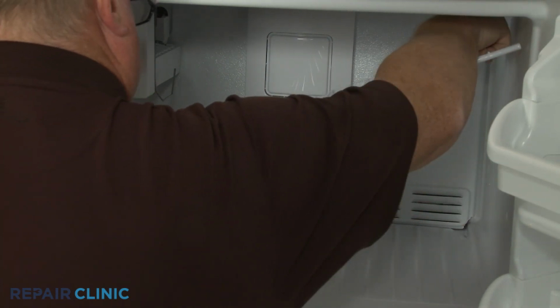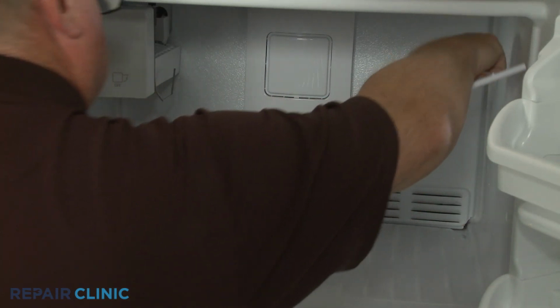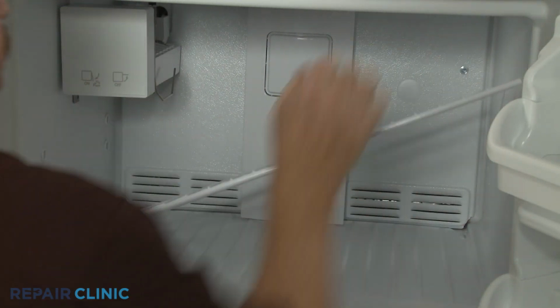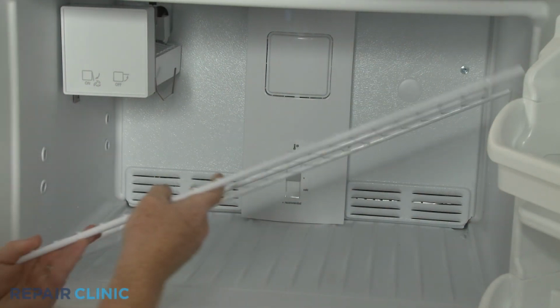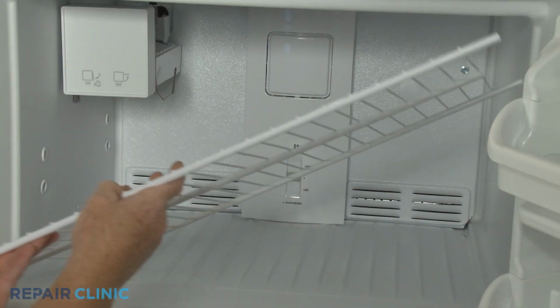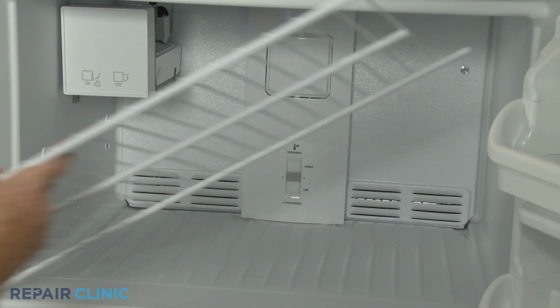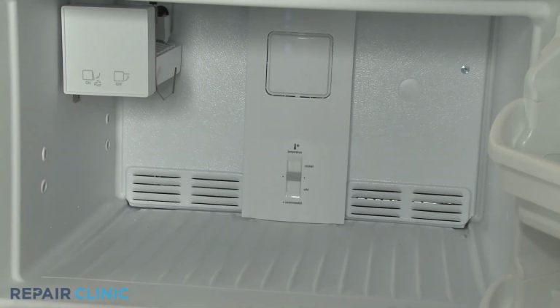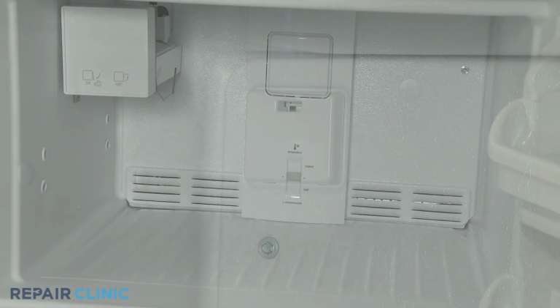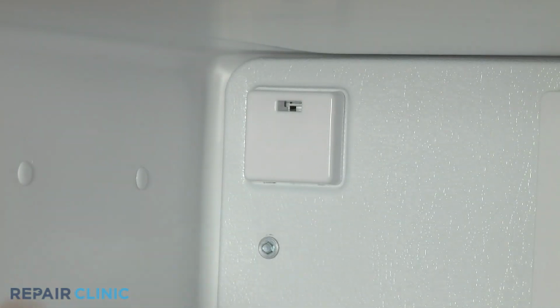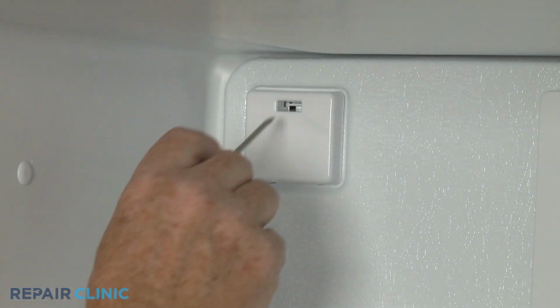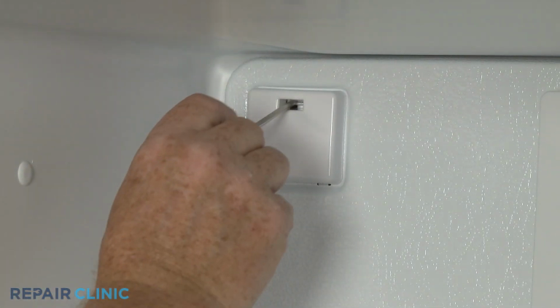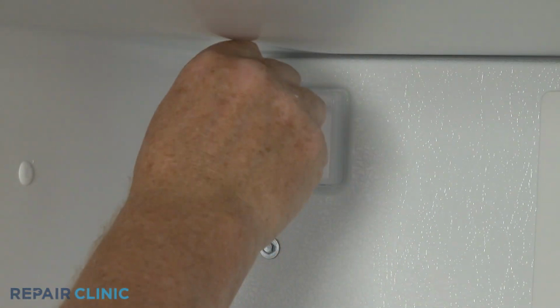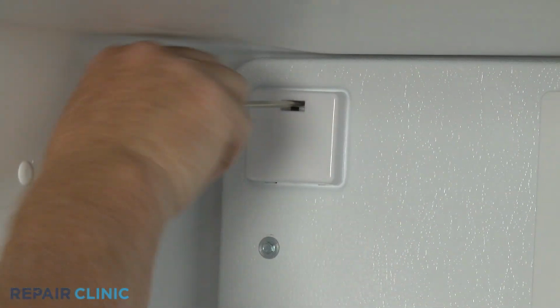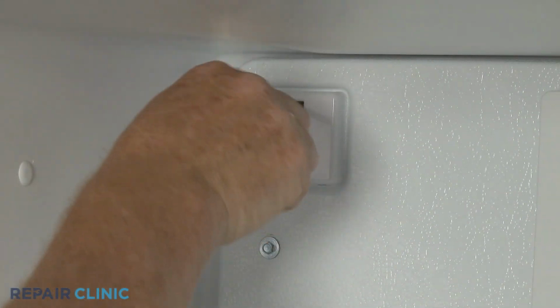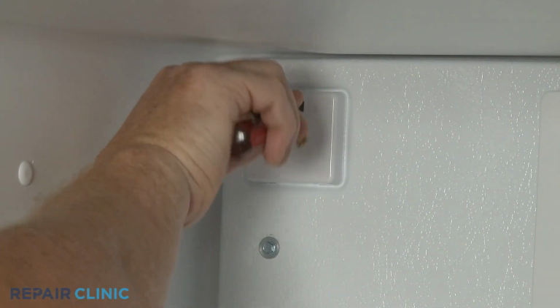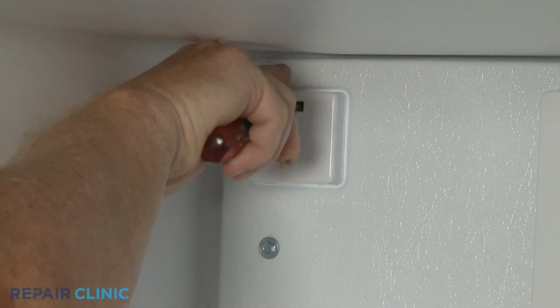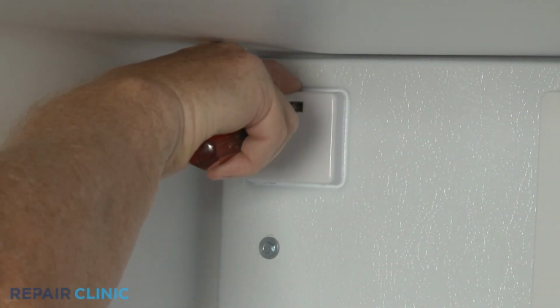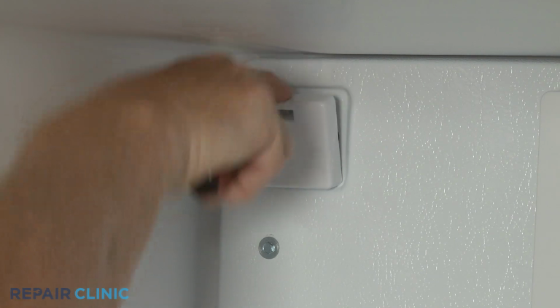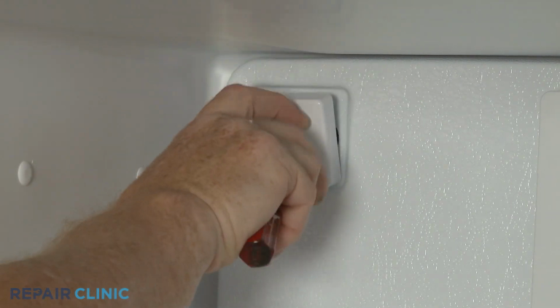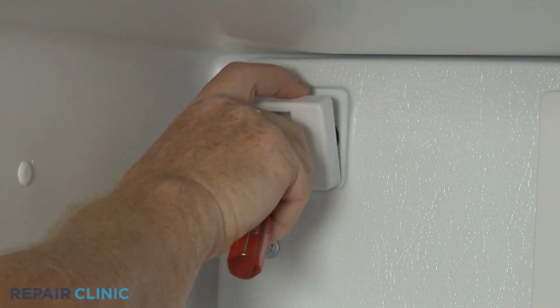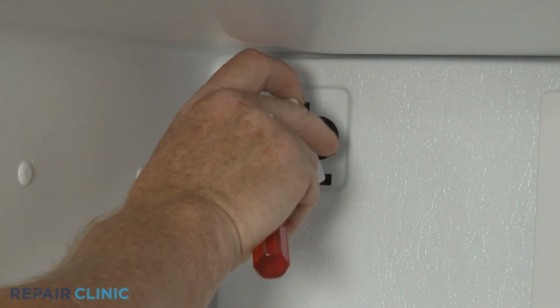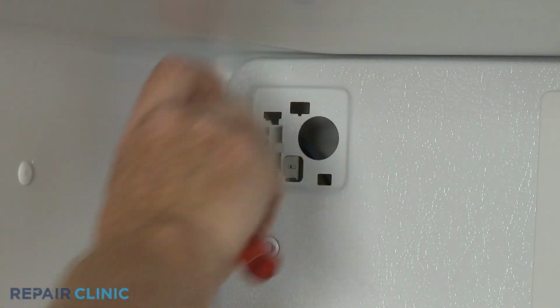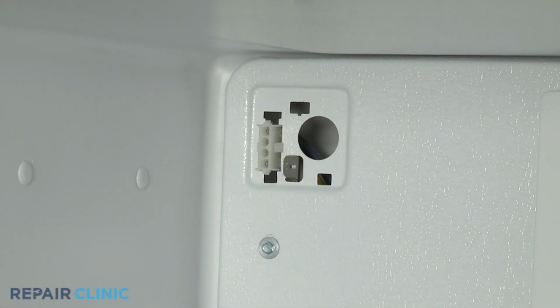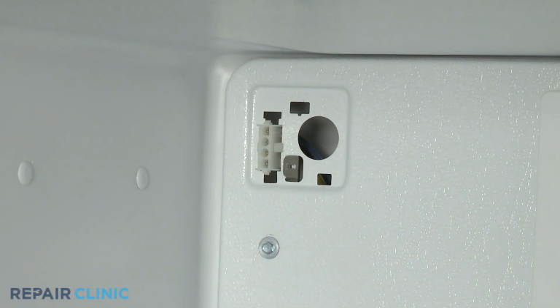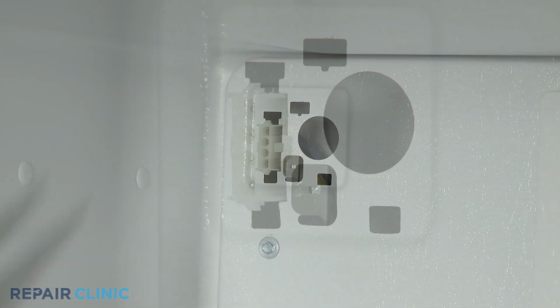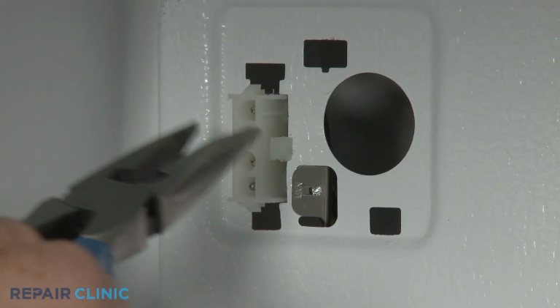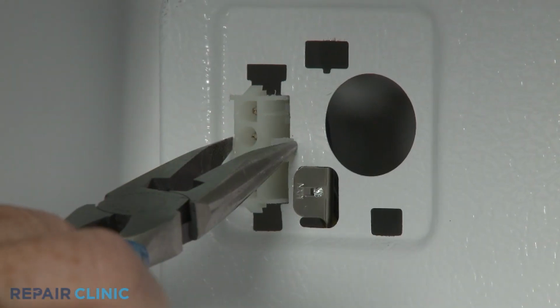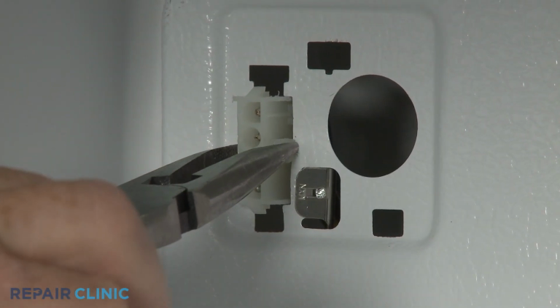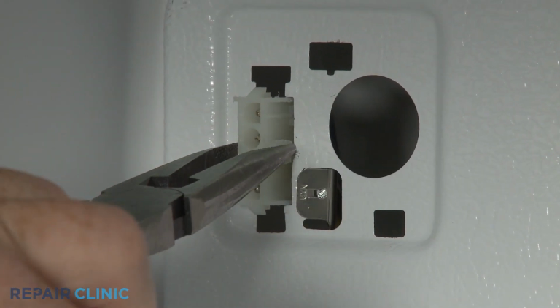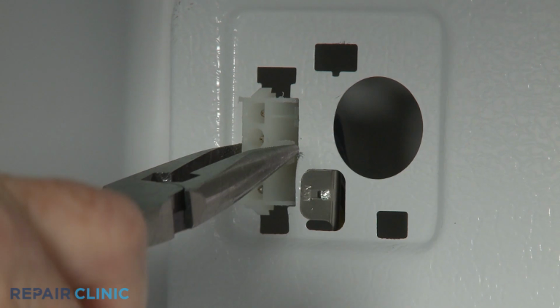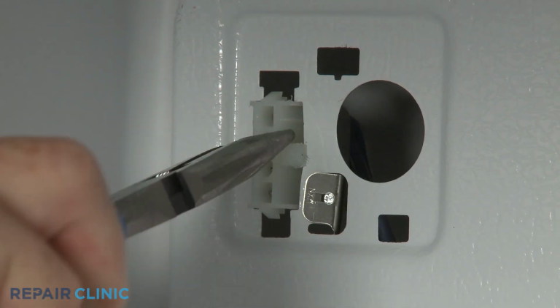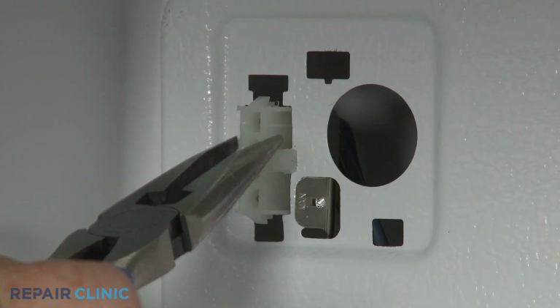If you do not have an ice maker installed in the freezer, use a small flathead screwdriver to depress the tab to release the ice maker connection cover from the evaporator cover. Use needle nose pliers to detach the wire connector.